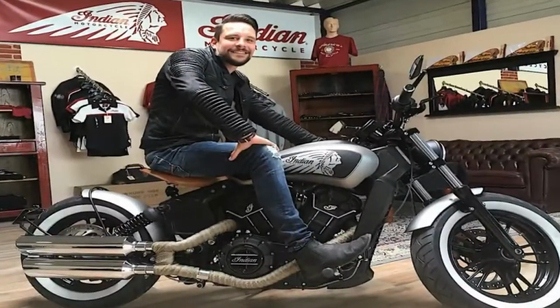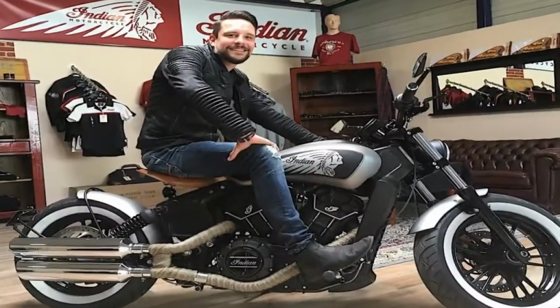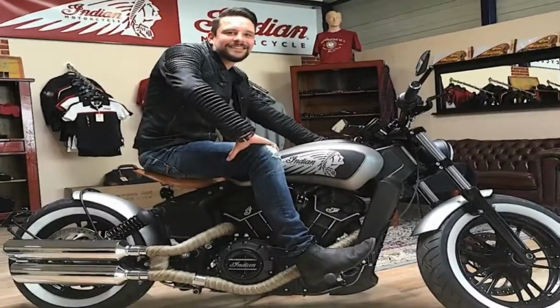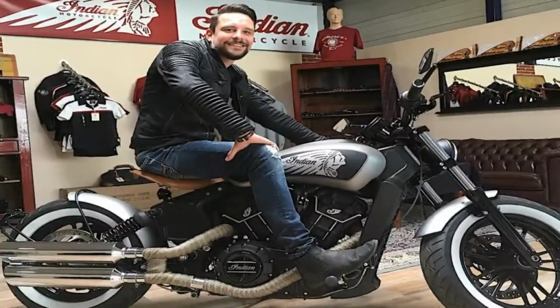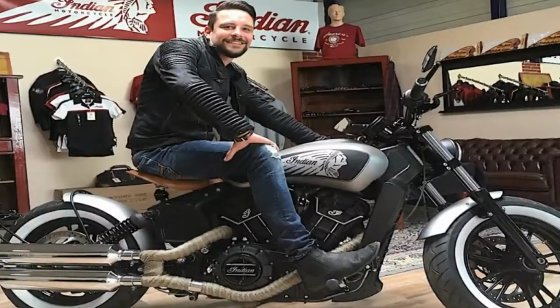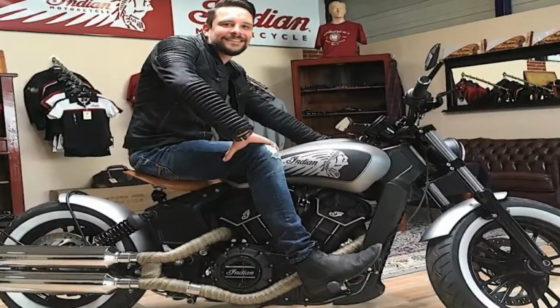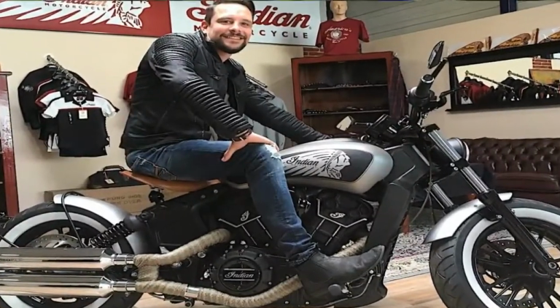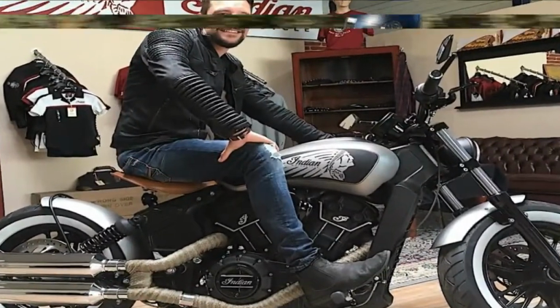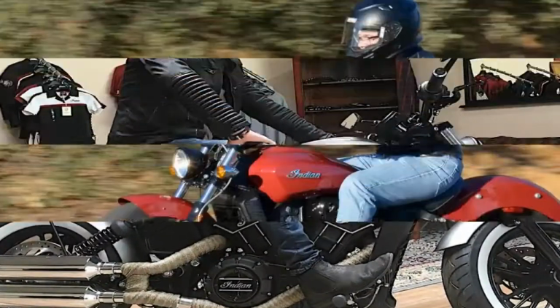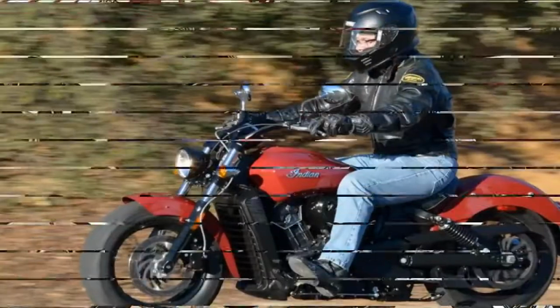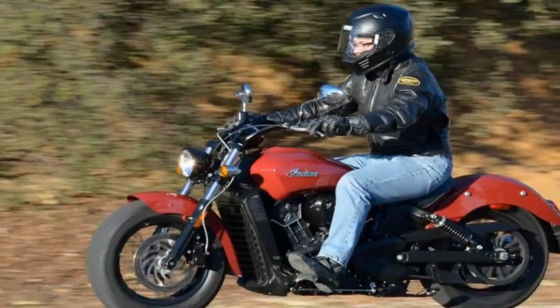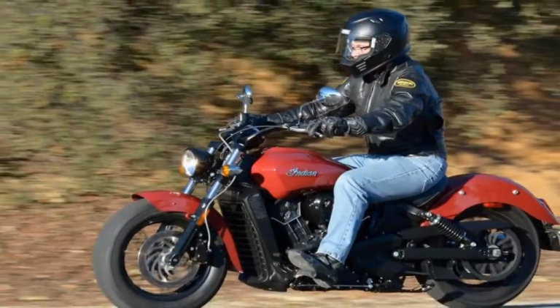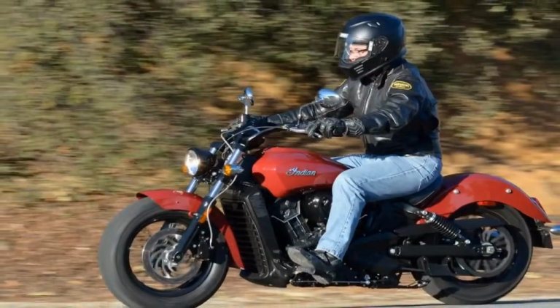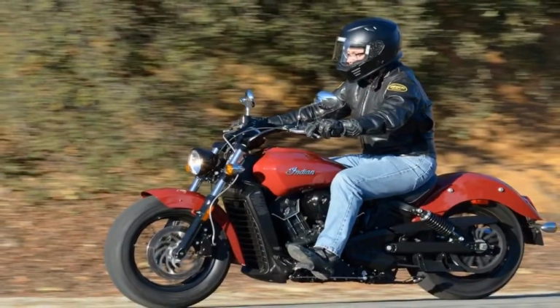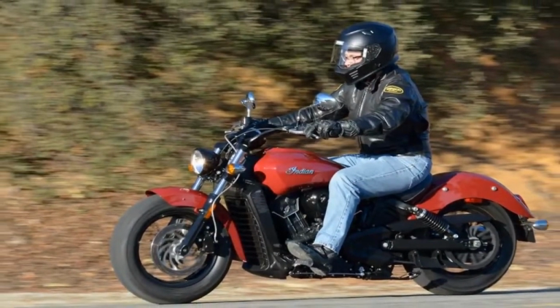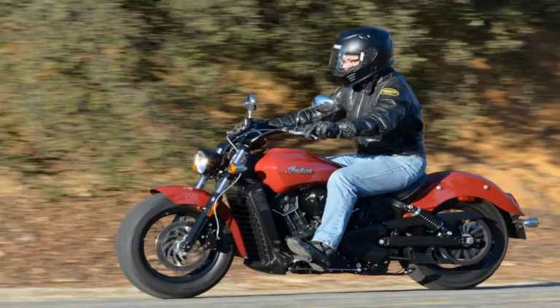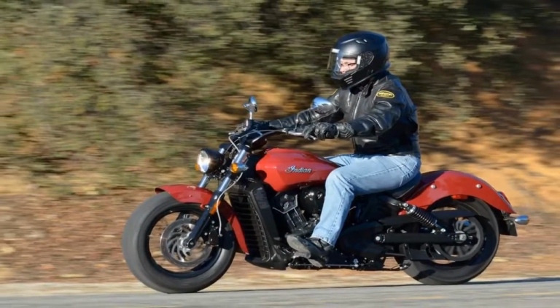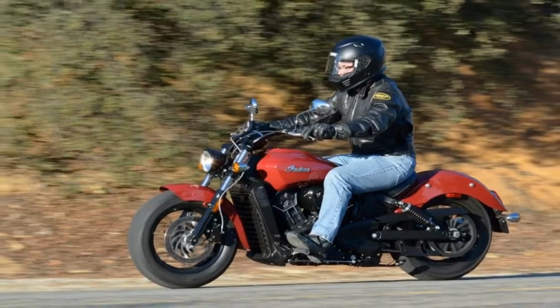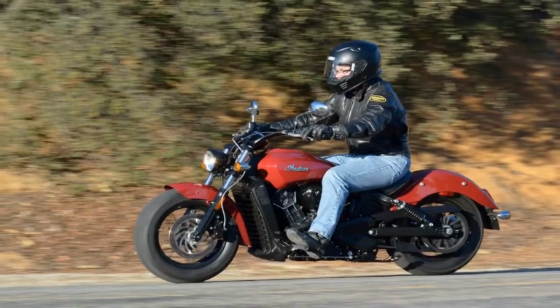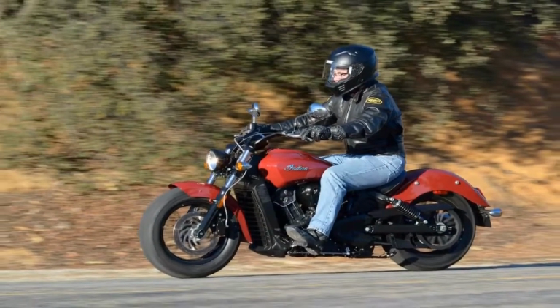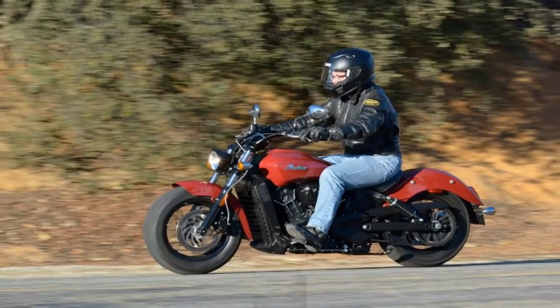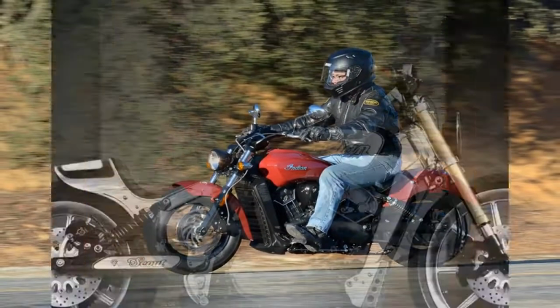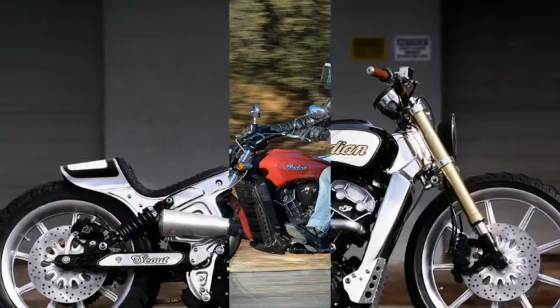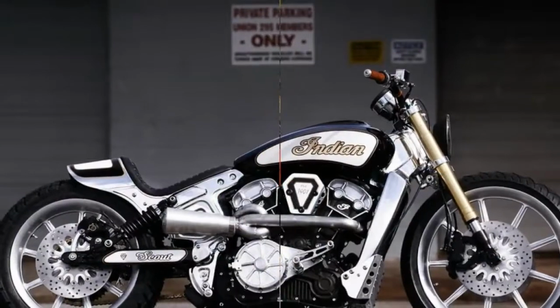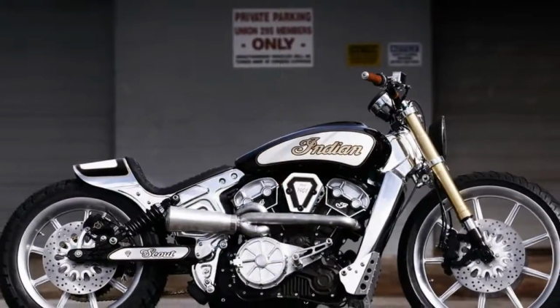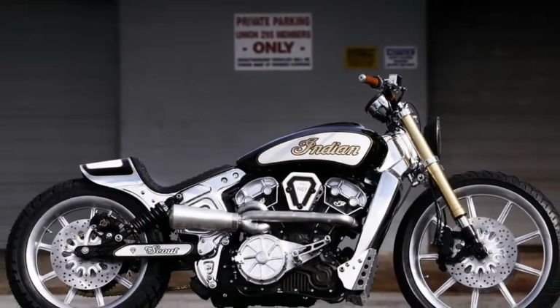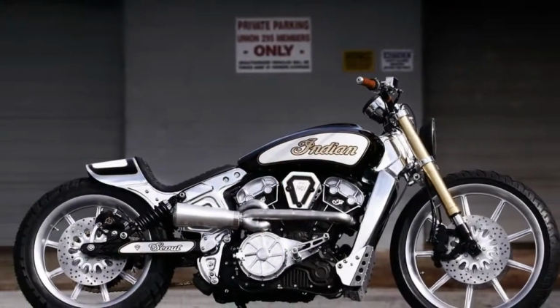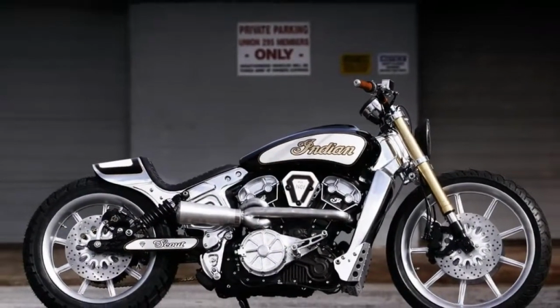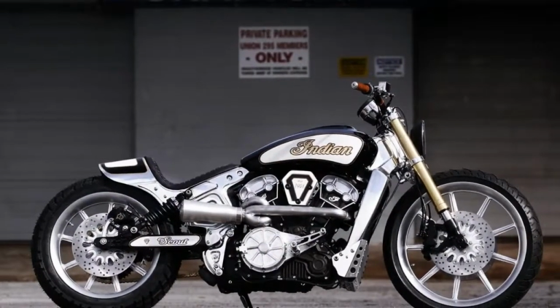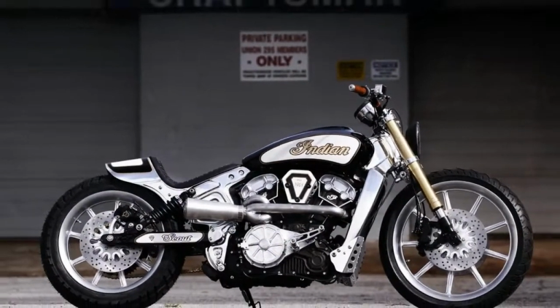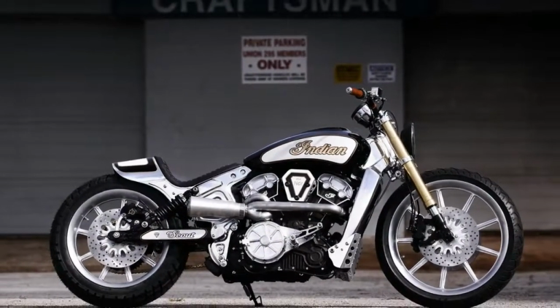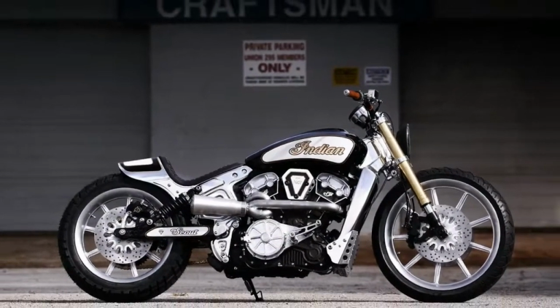The Scout and the Scout 60 have cut-down fenders, unlike most of the Indian lineup with balanced fenders, and lack the iconic fender-mounted war bonnet. Still, they're Indian in all the right places.